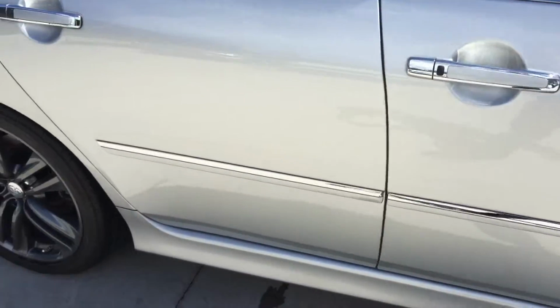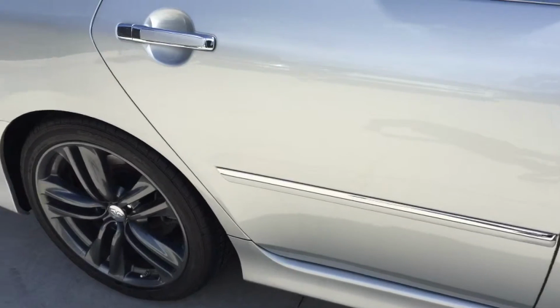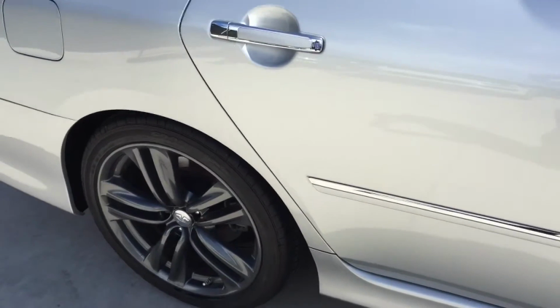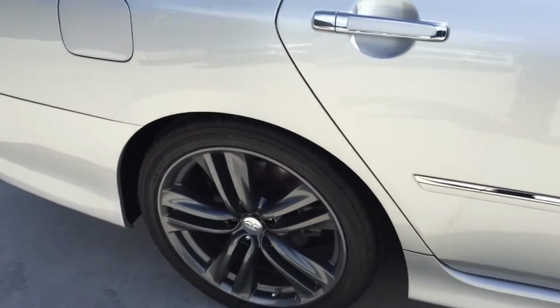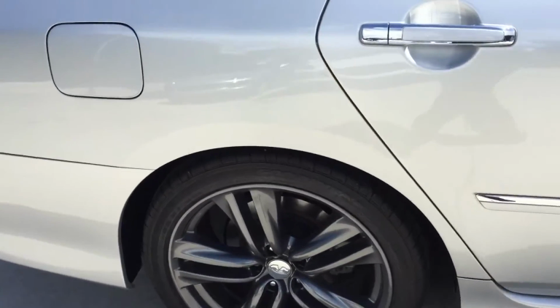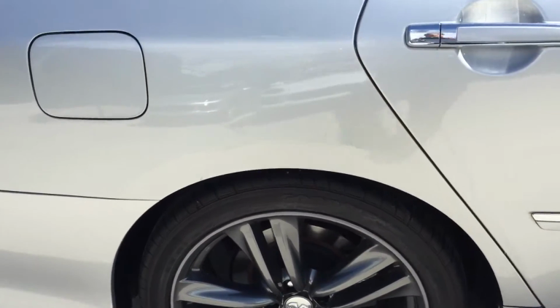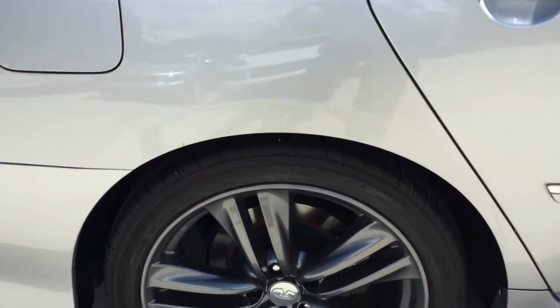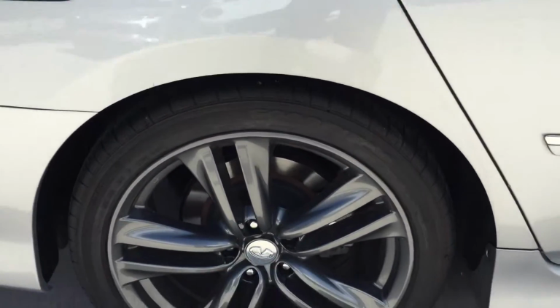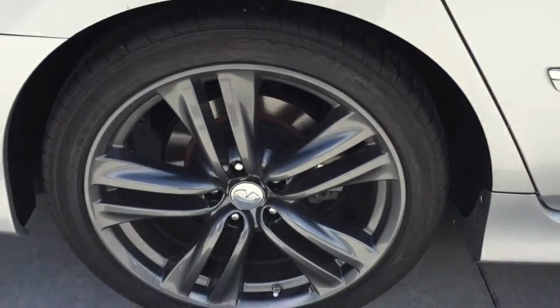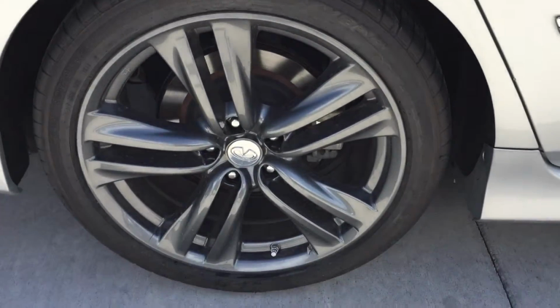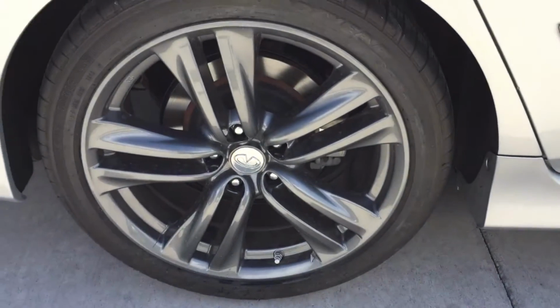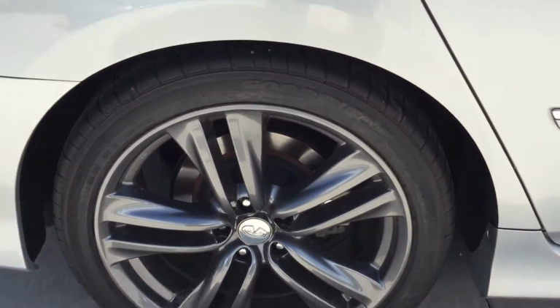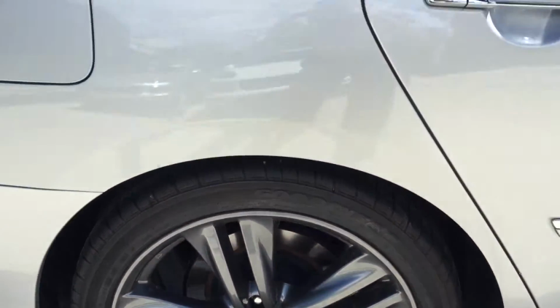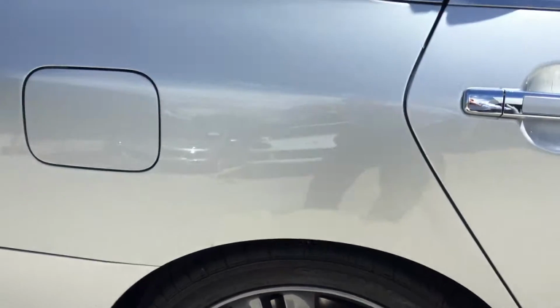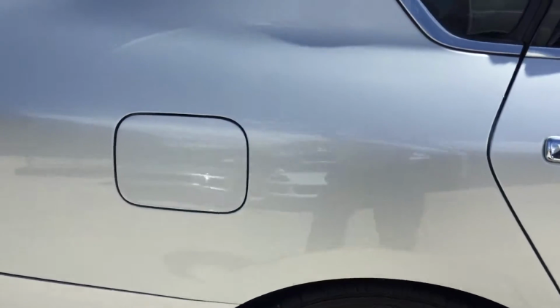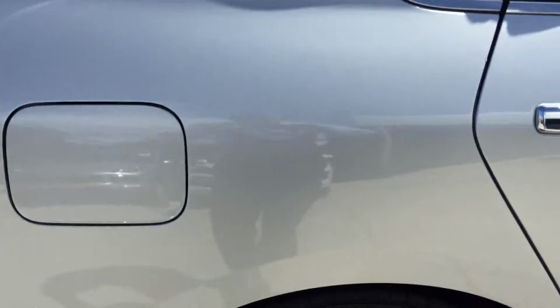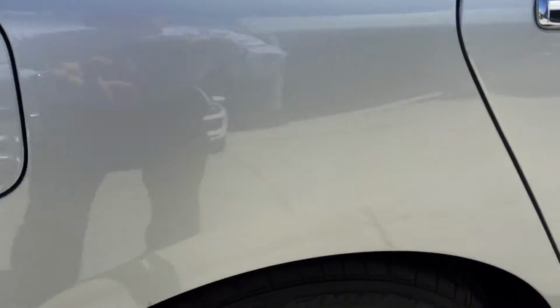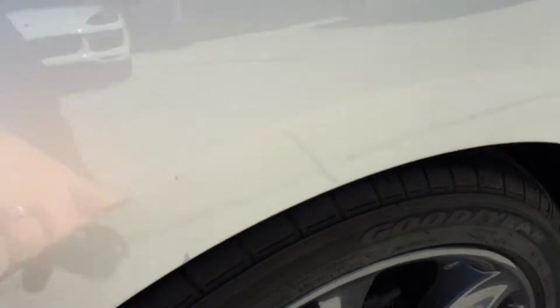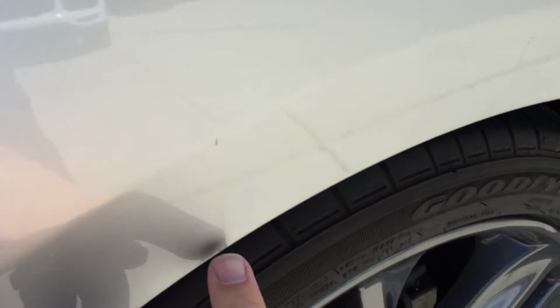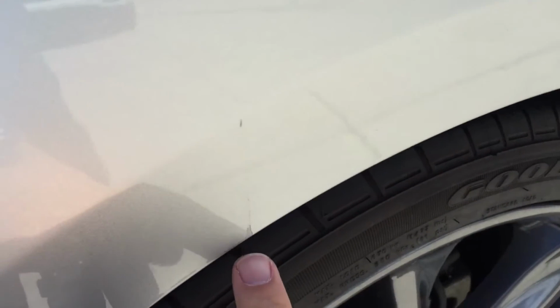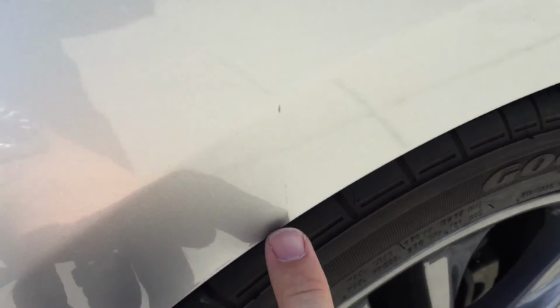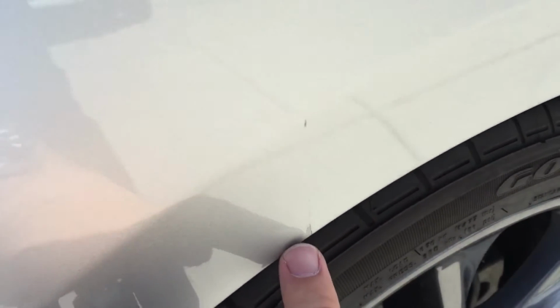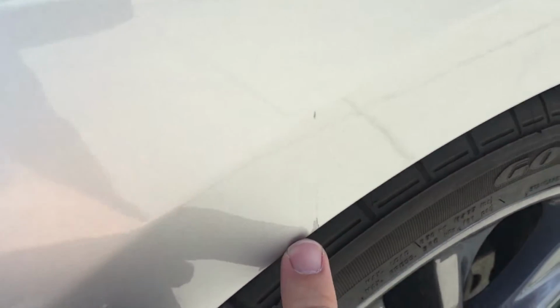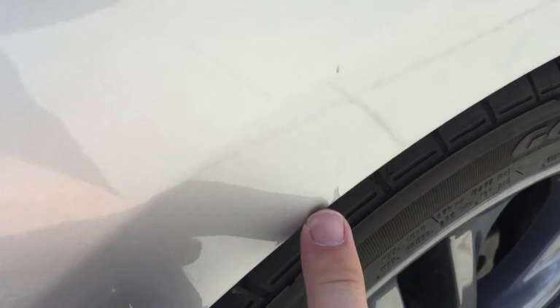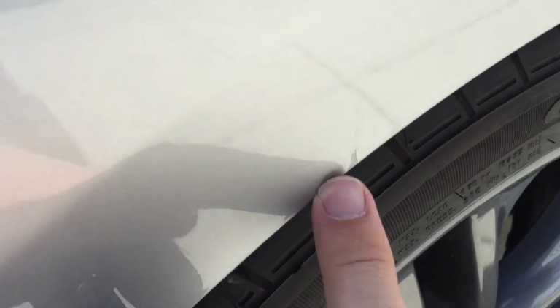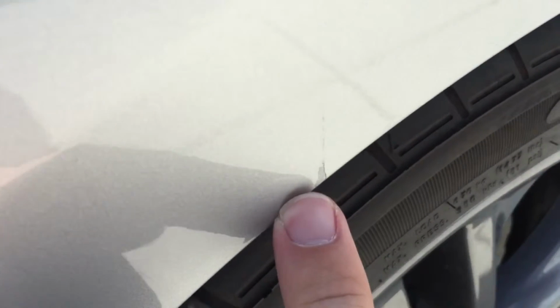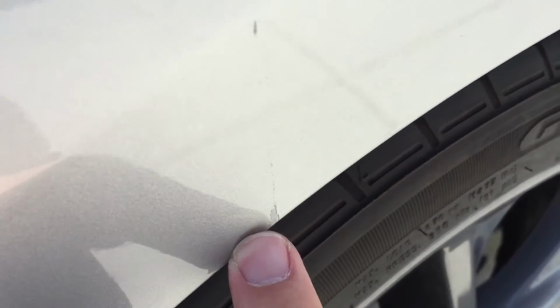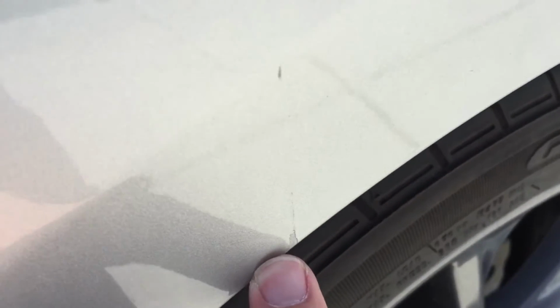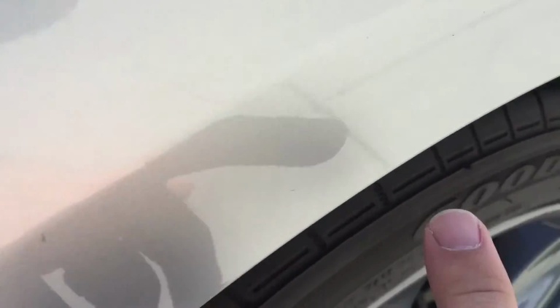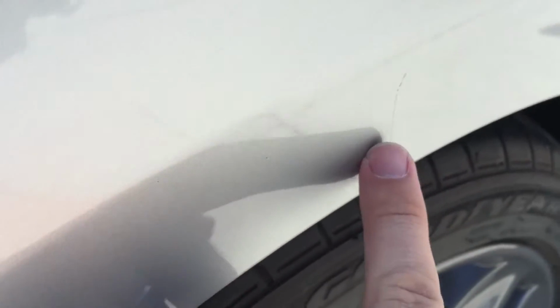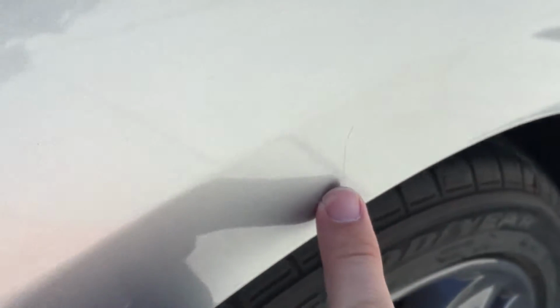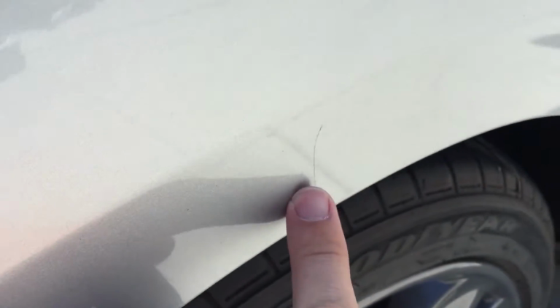It's just in excellent condition. The wheel here. The only thing I did notice is right here — it's showing up there — a little chip in the paint, a little scratch here.